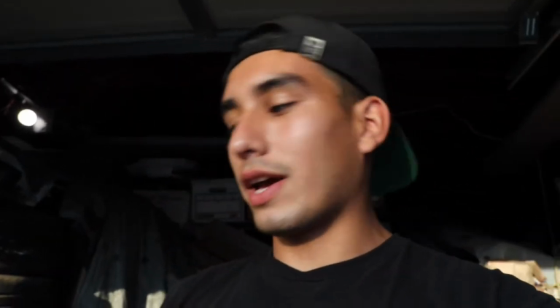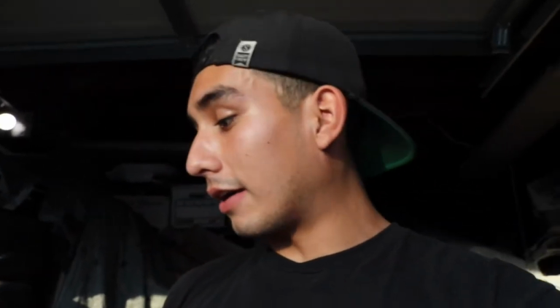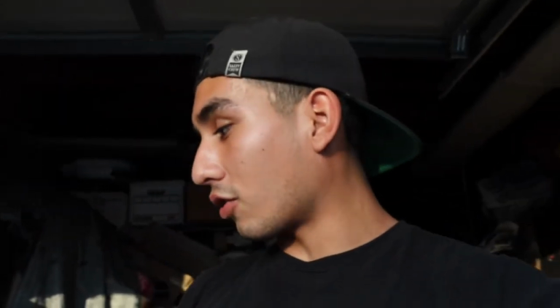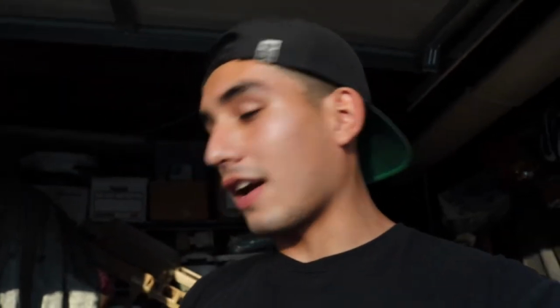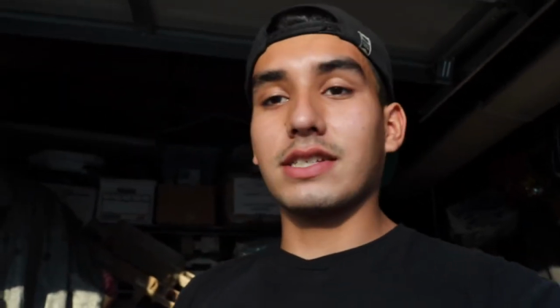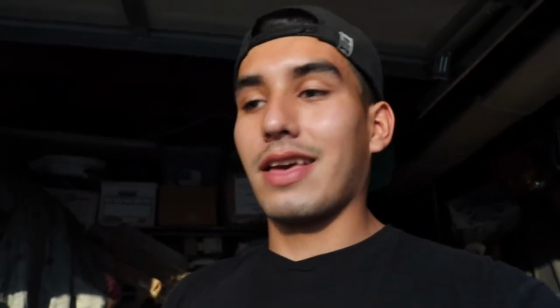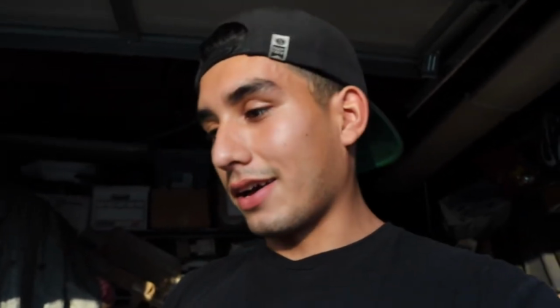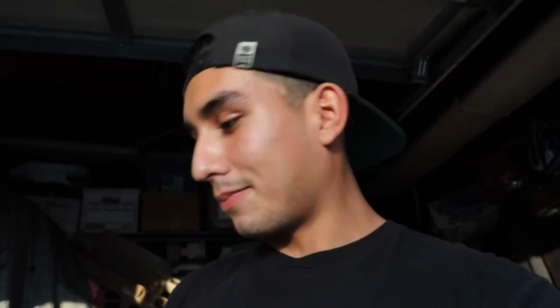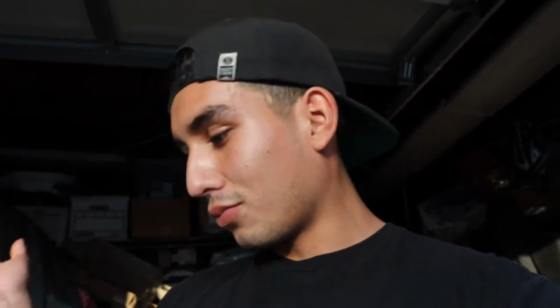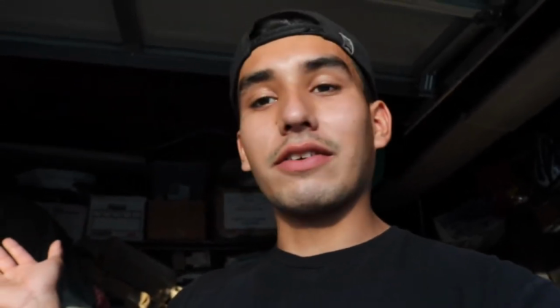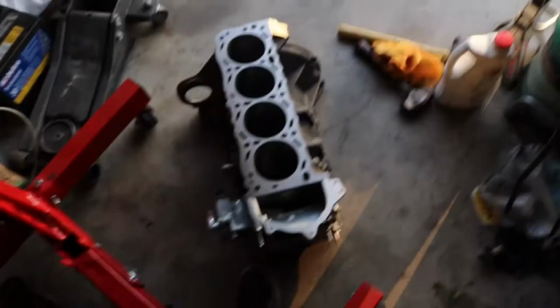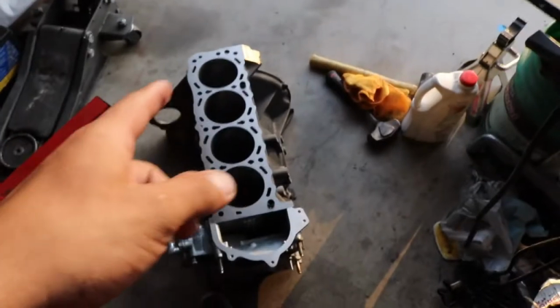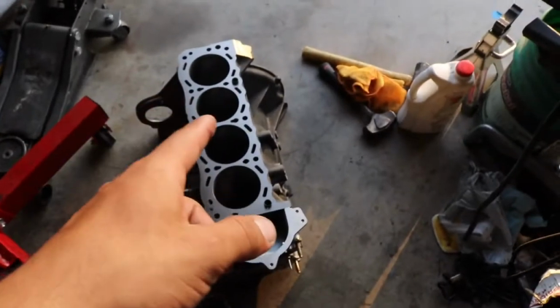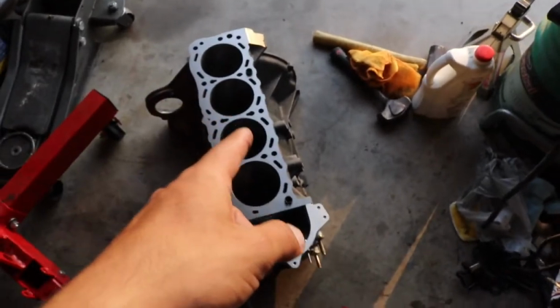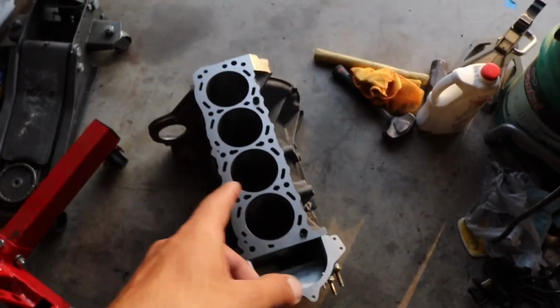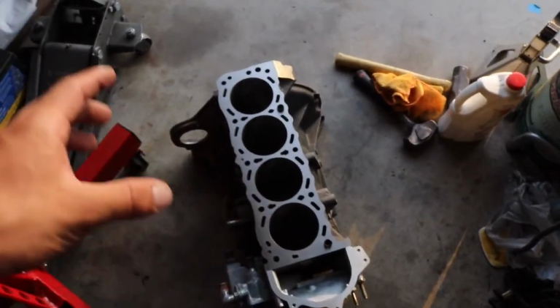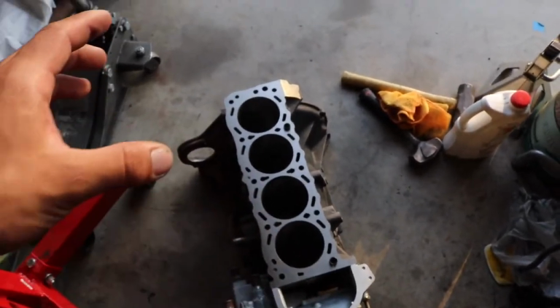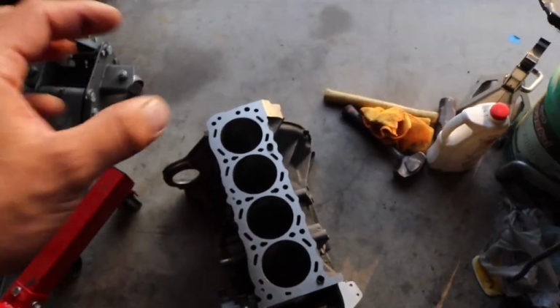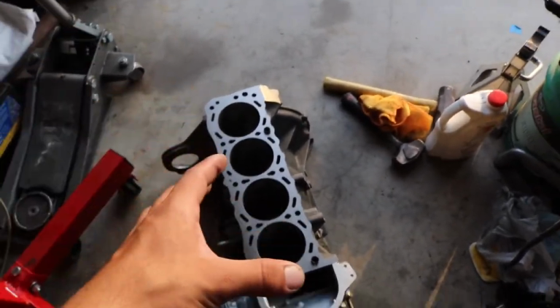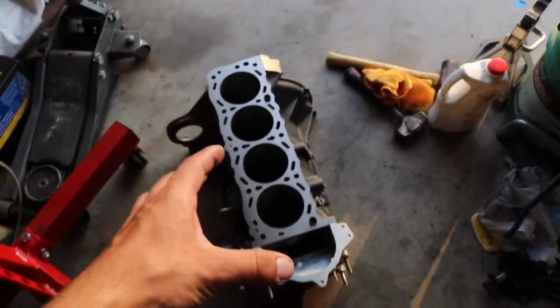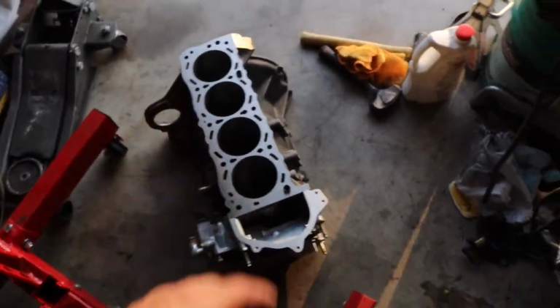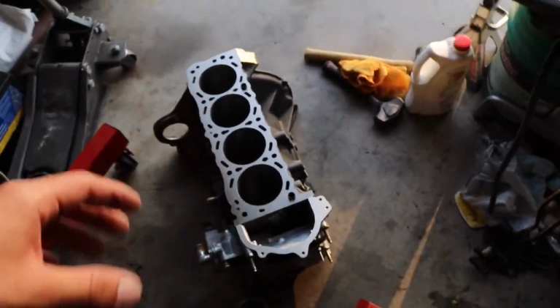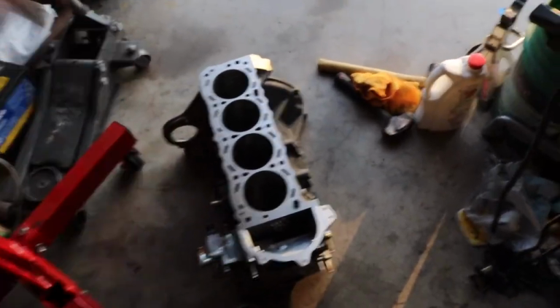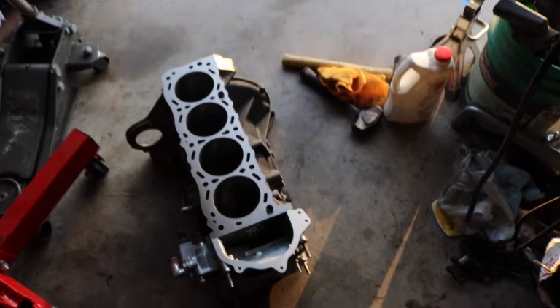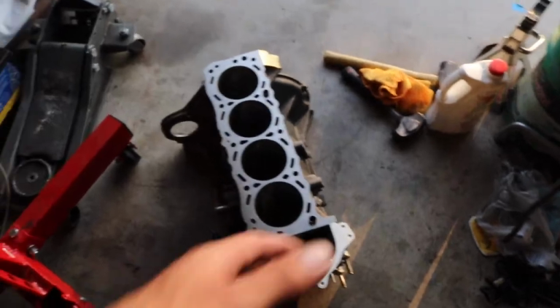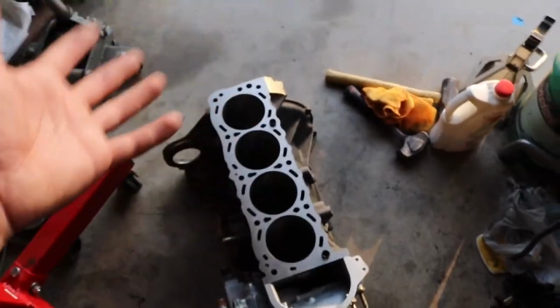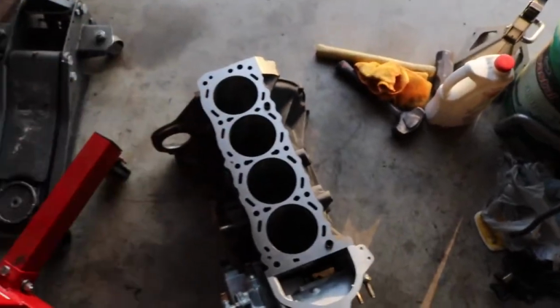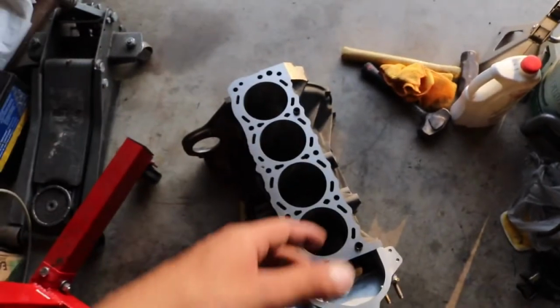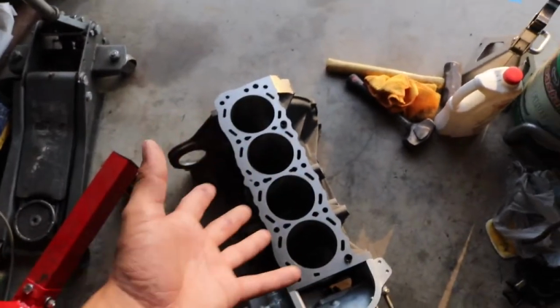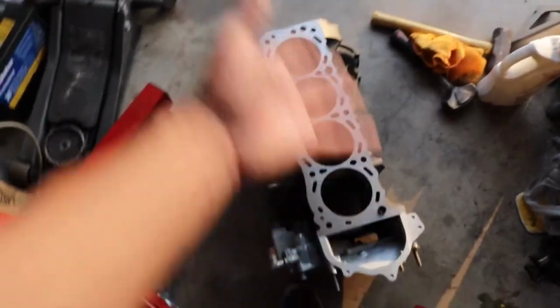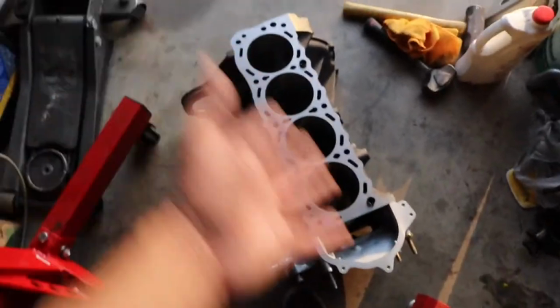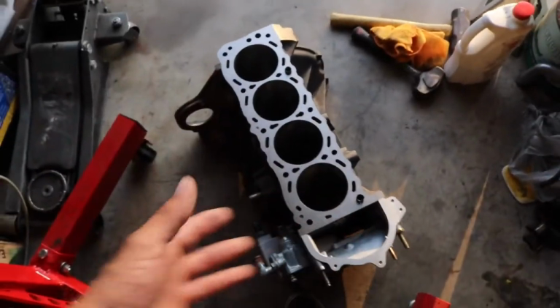I have bearings, I have crank, I have pistons, pretty much everything. When I do start to assemble the motor, I will give all the specs as to how much it's bored over, what exactly I'm doing, and how much horsepower I'm trying to push out of this thing.